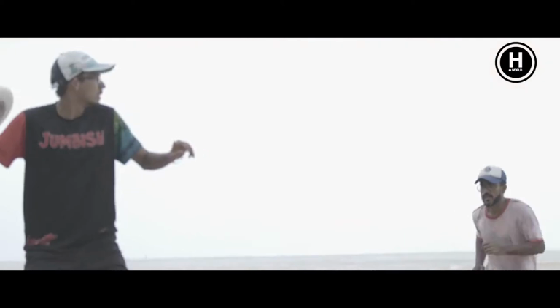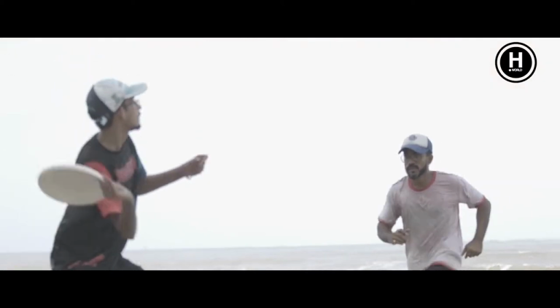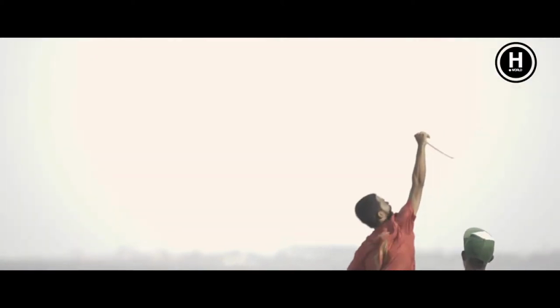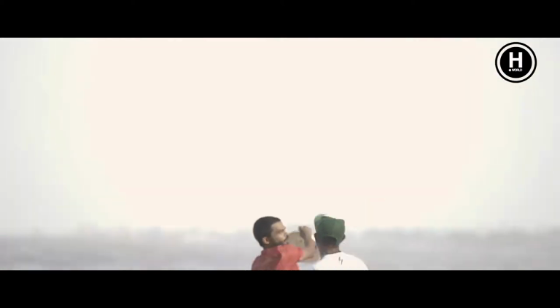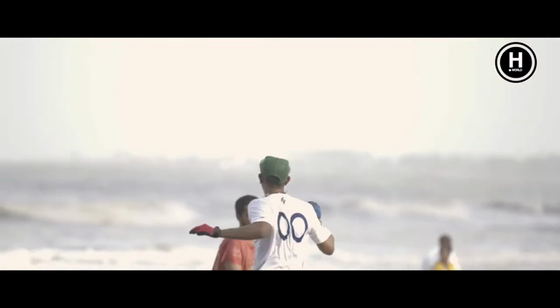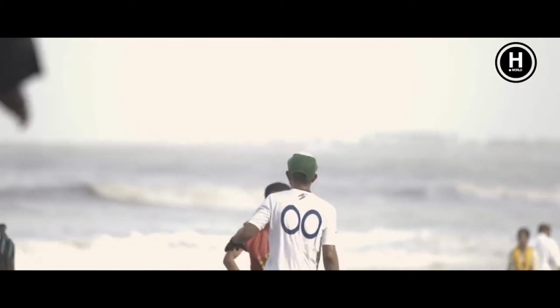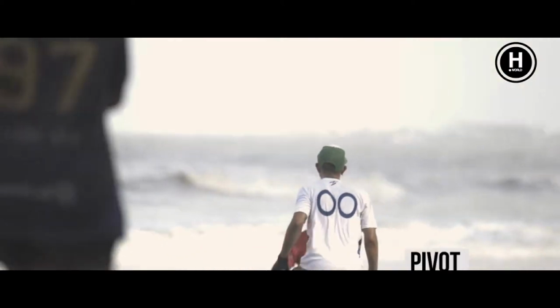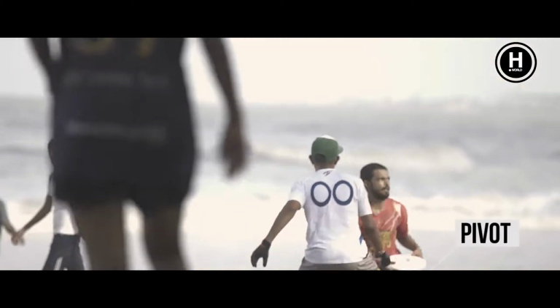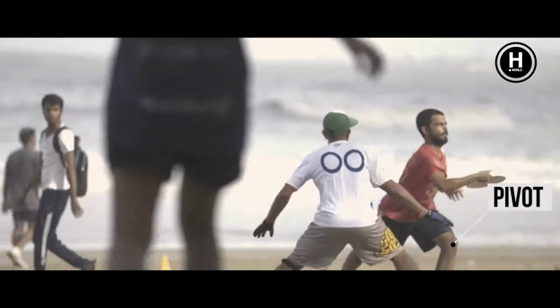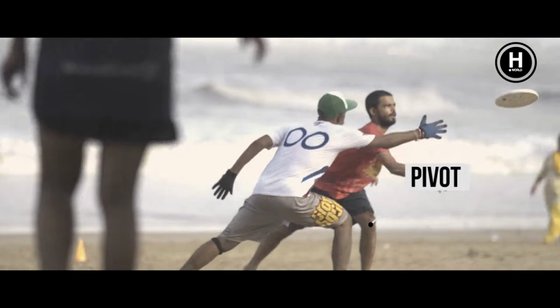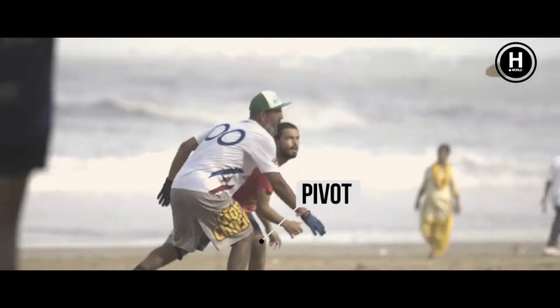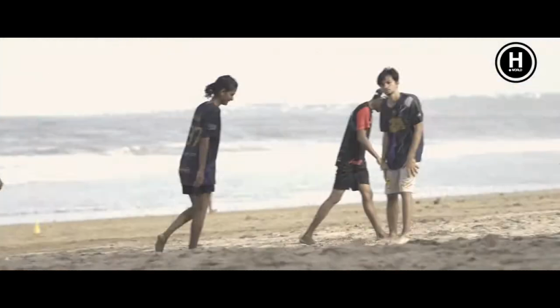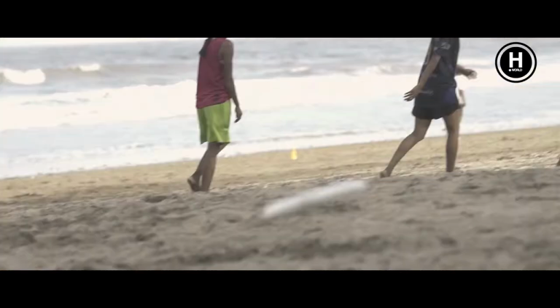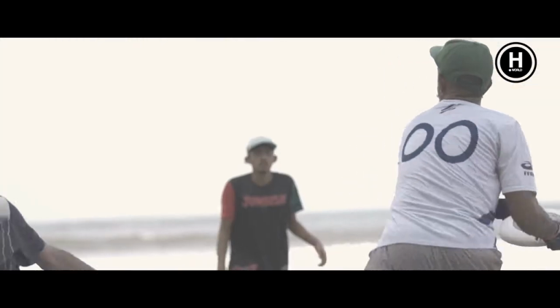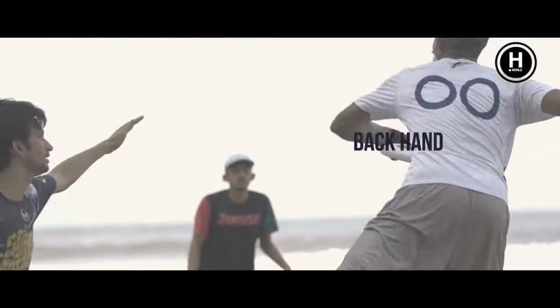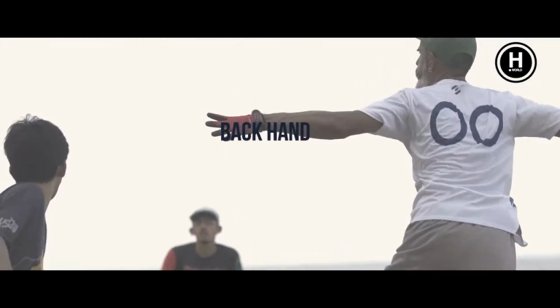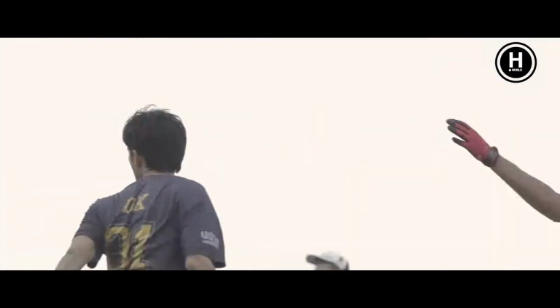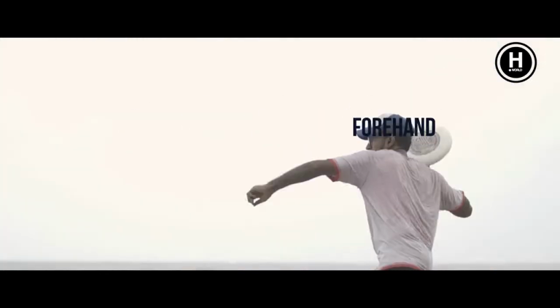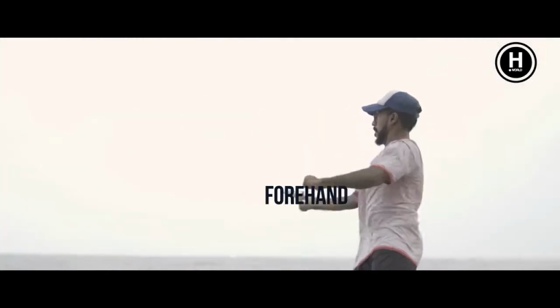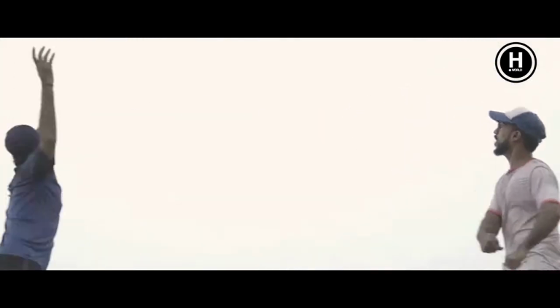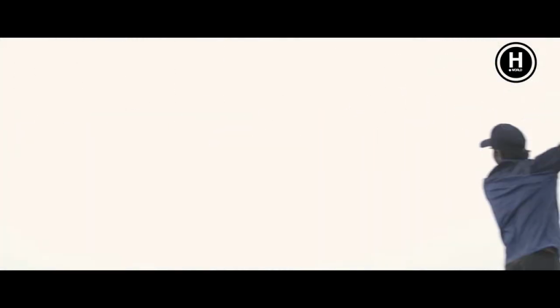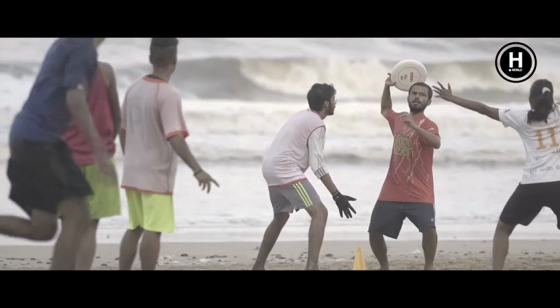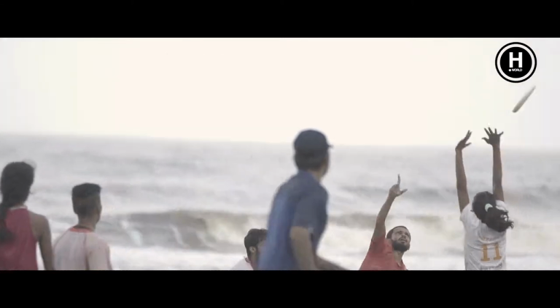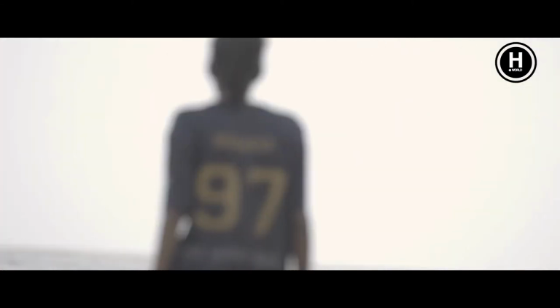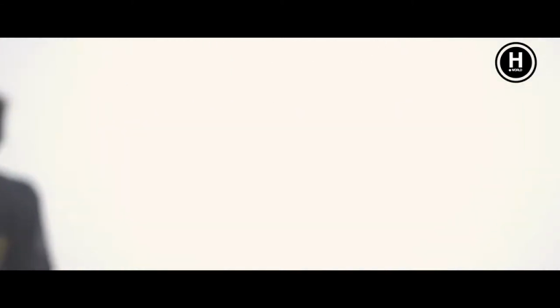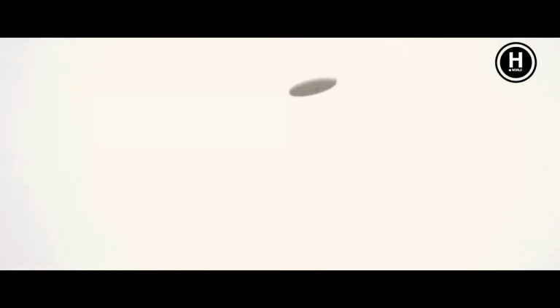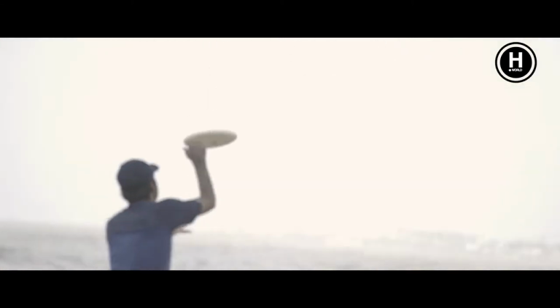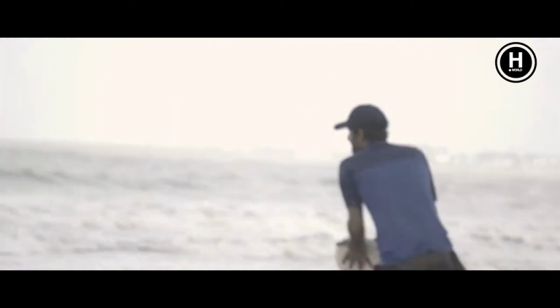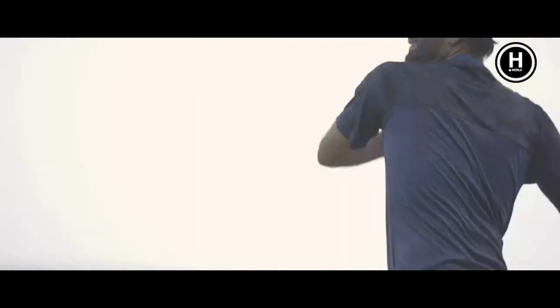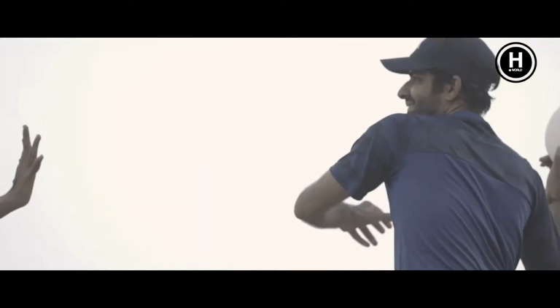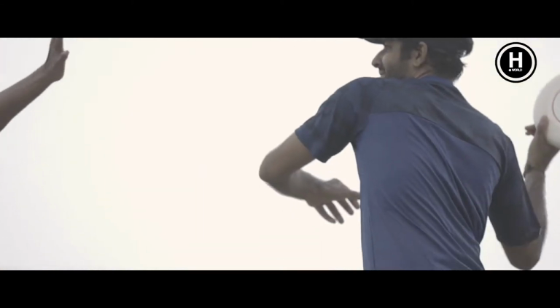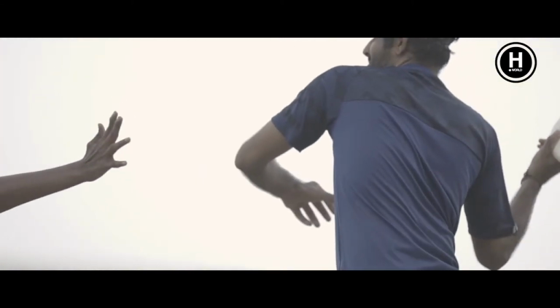Once we catch the disc, we have to establish a pivot, and we have two basic throws. We have a backhand throw and we have a forehand throw. Then we have other more complex throws, but these are the basic throws we use.